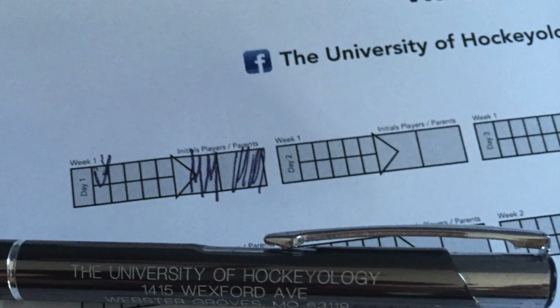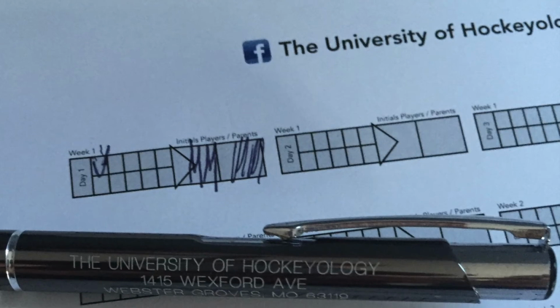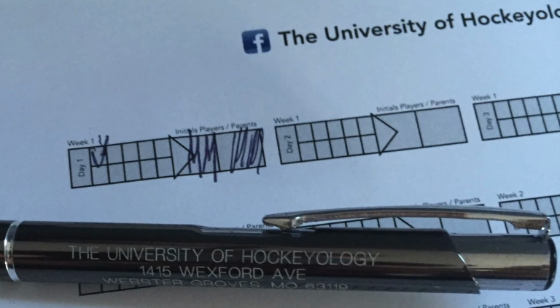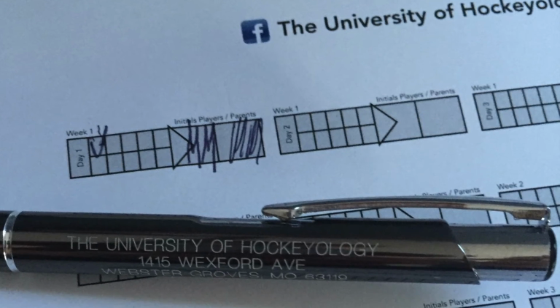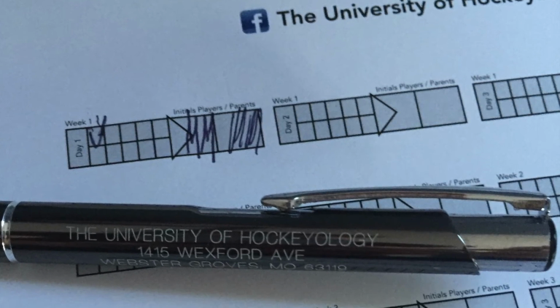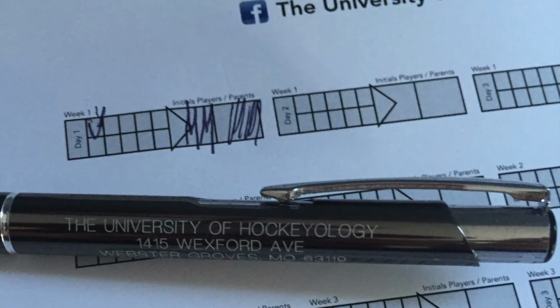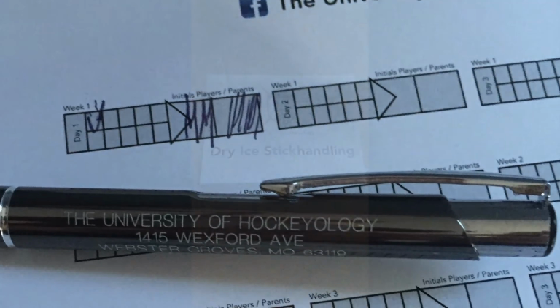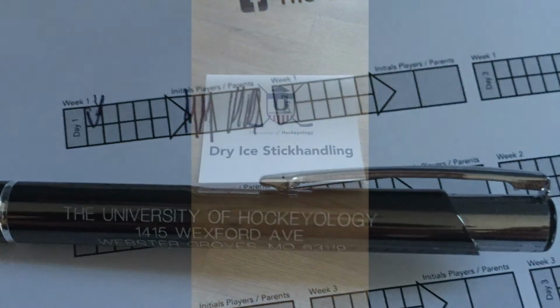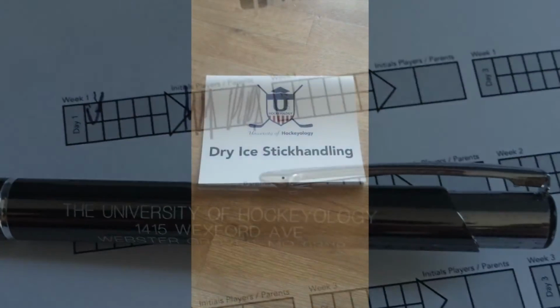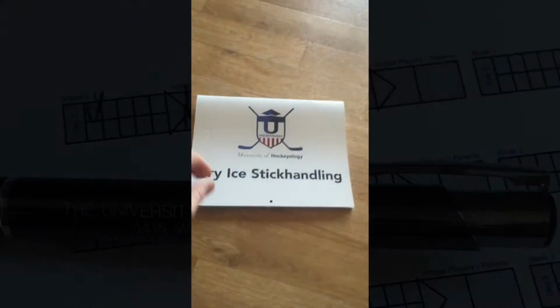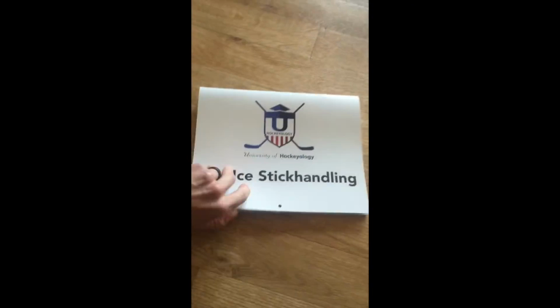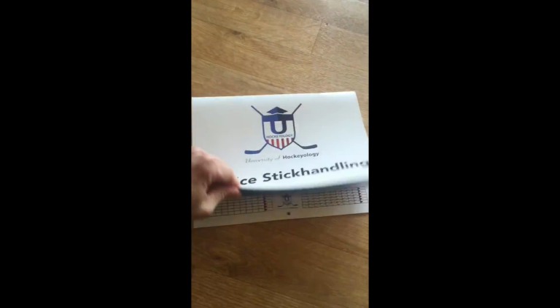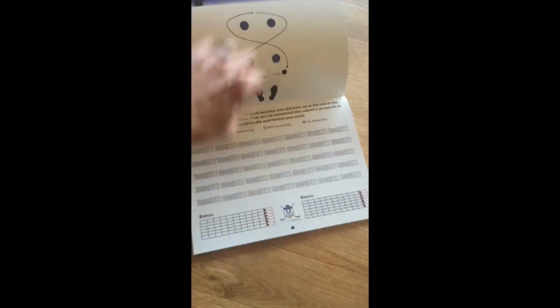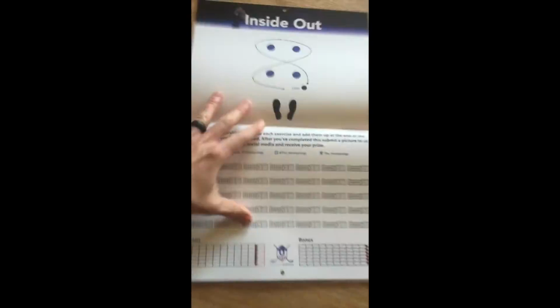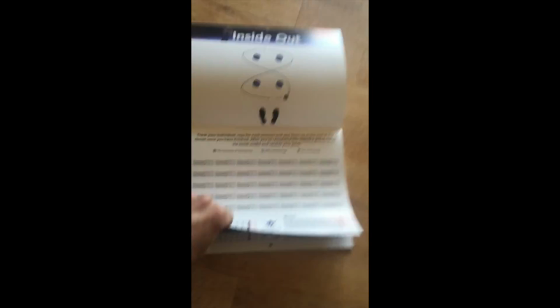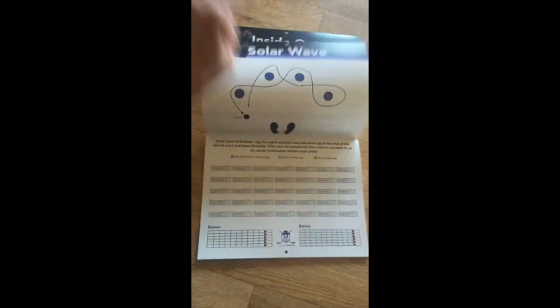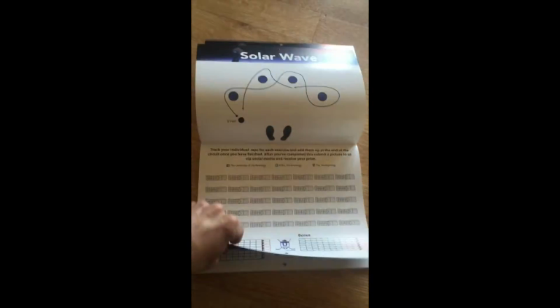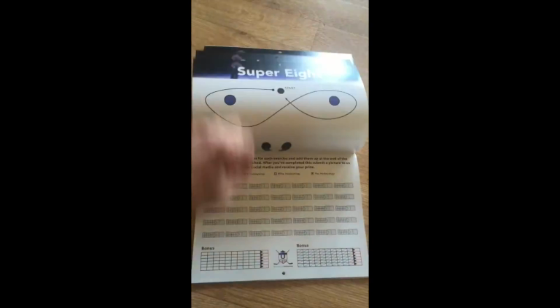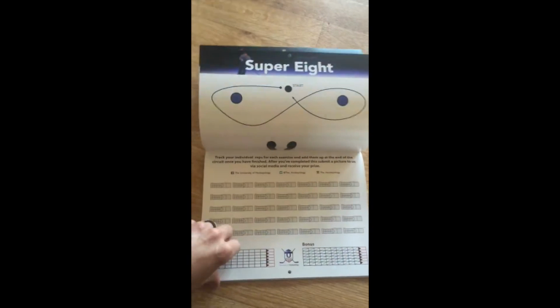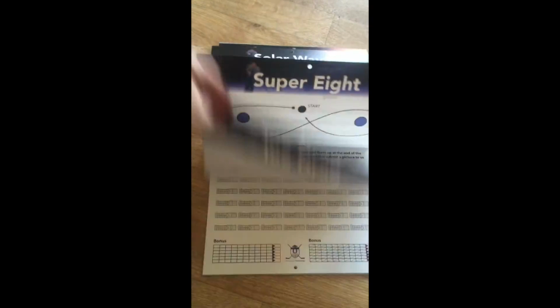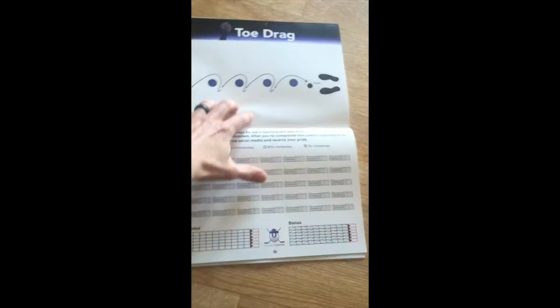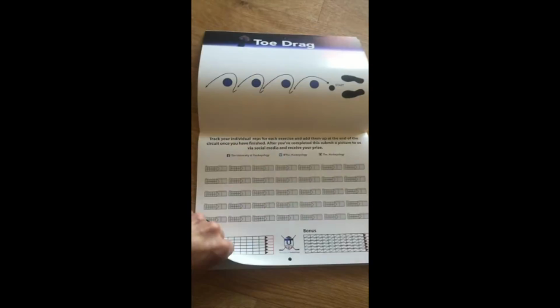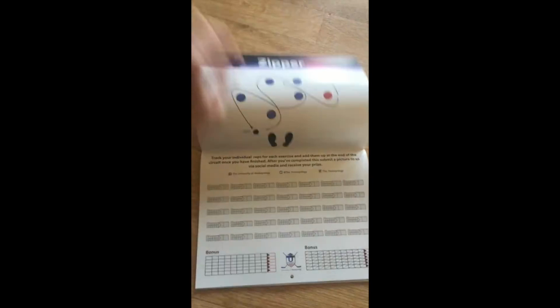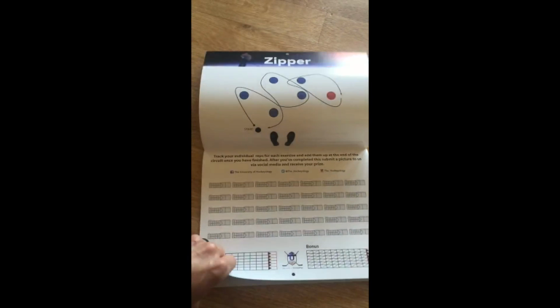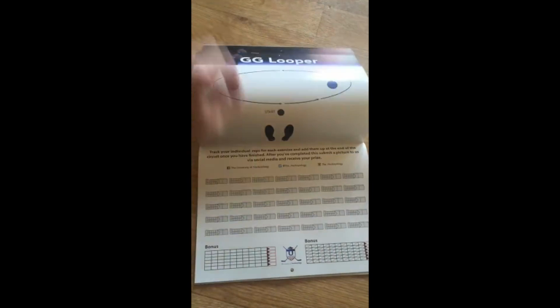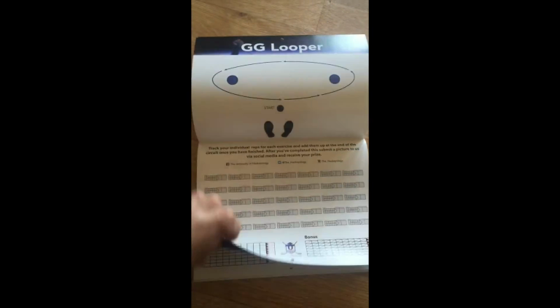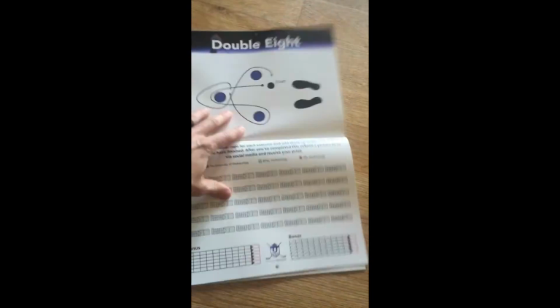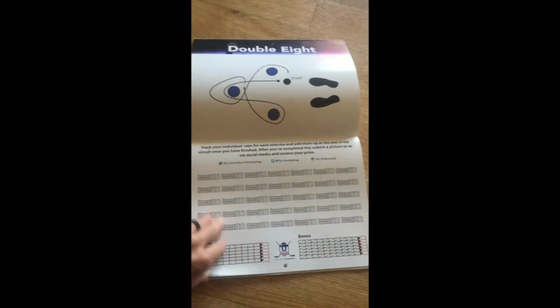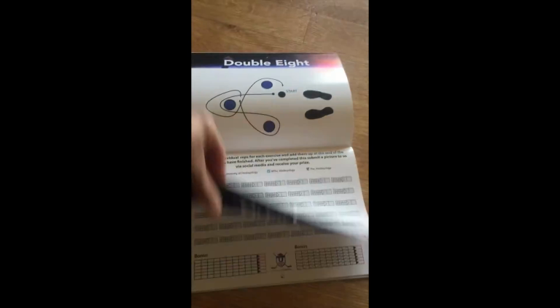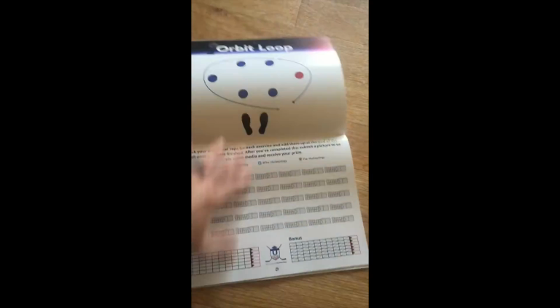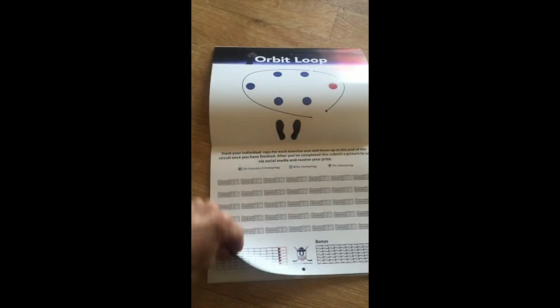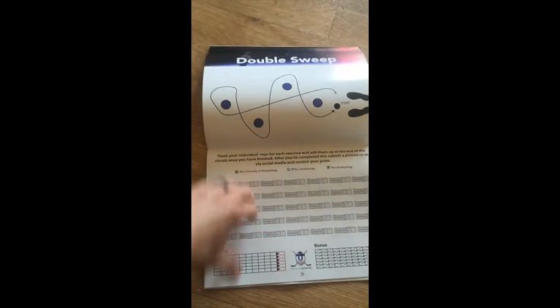The combo package will cost you $75. You can get yours today by contacting us at theuofhockeyology at gmail.com.